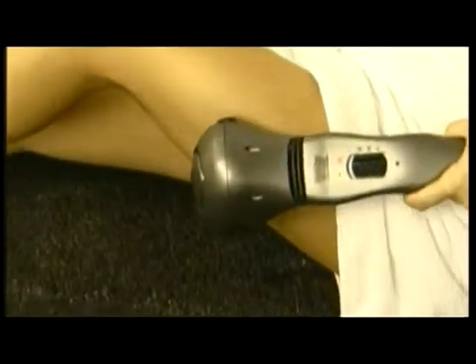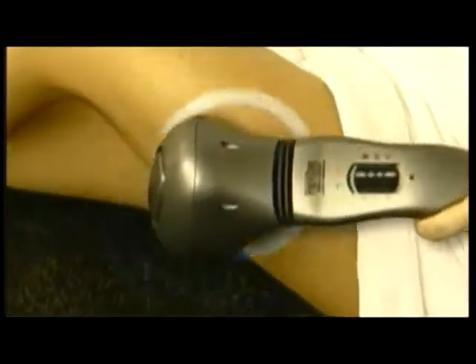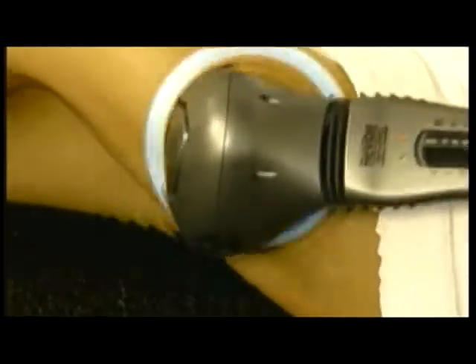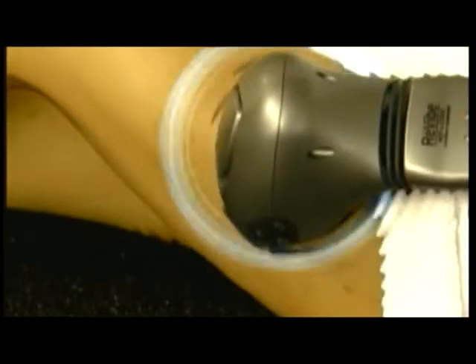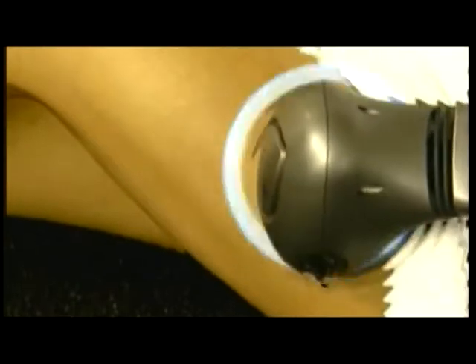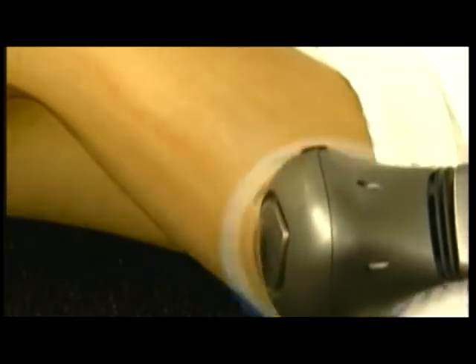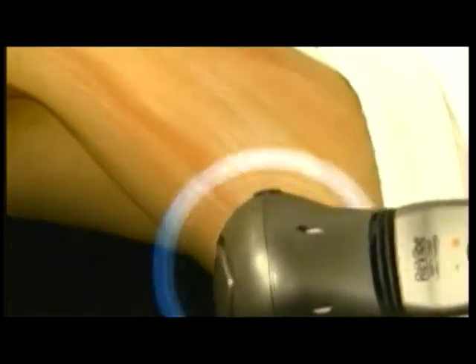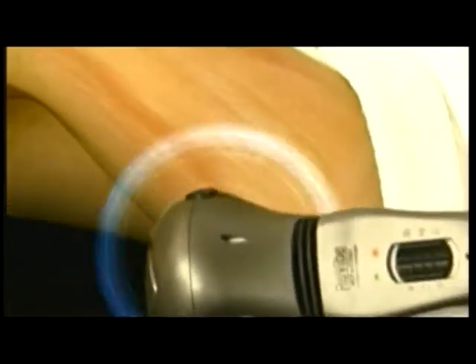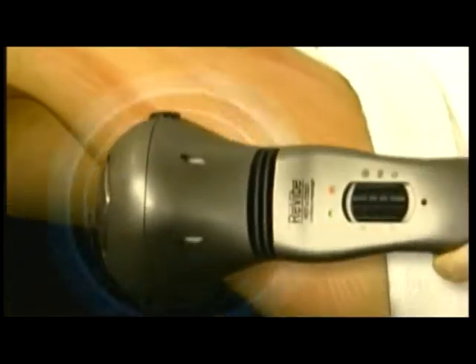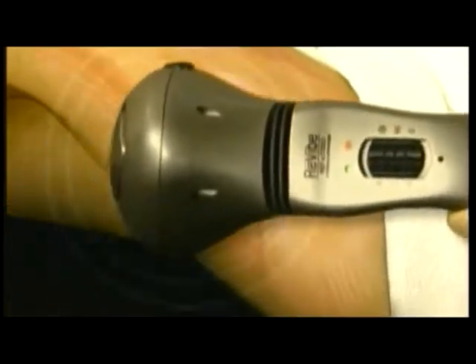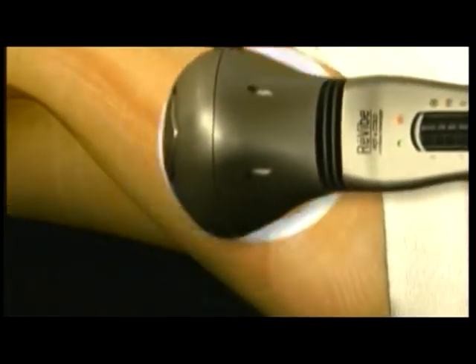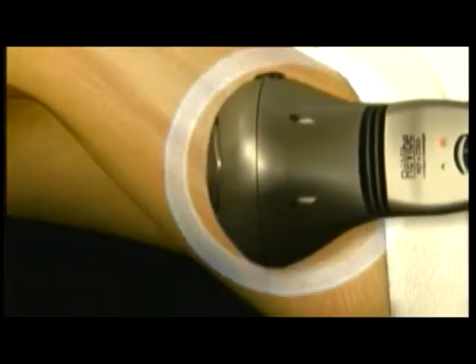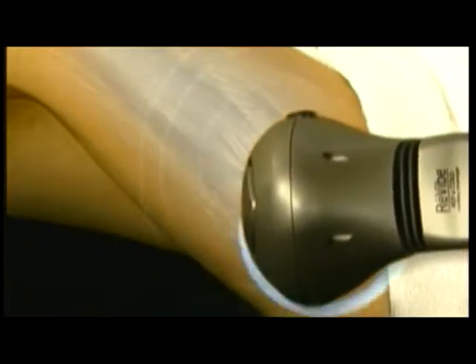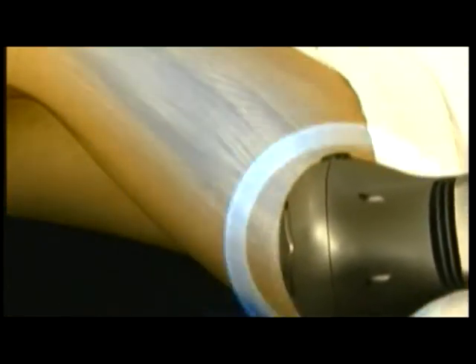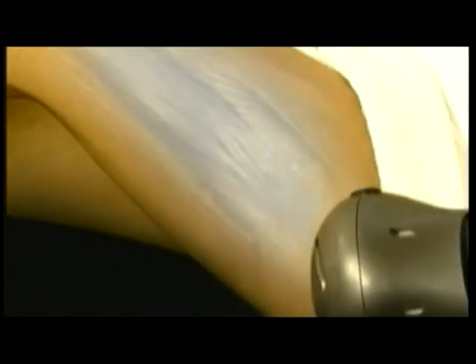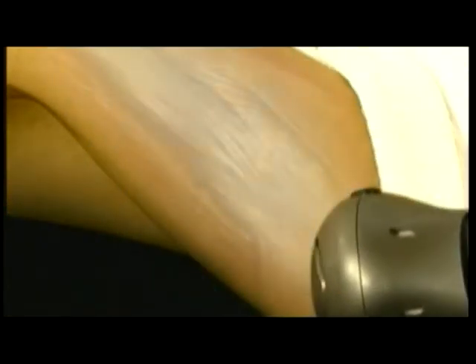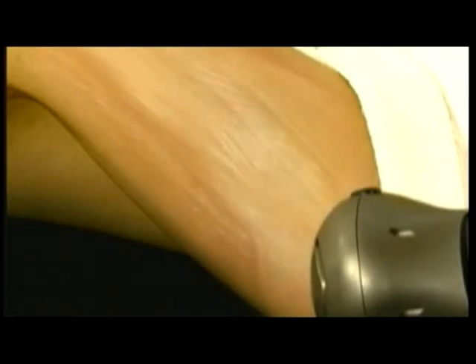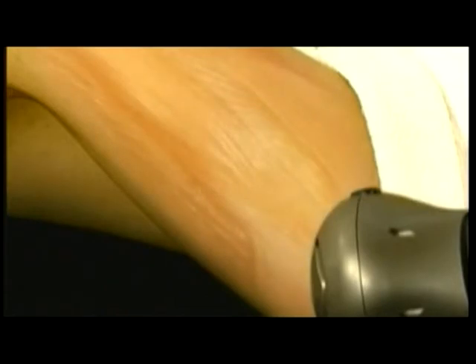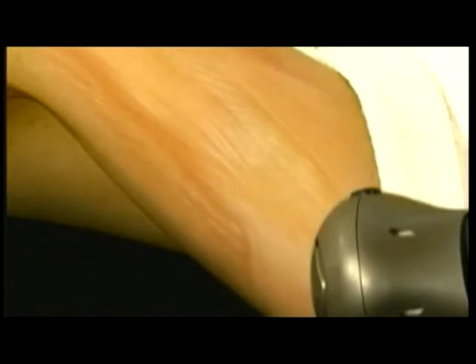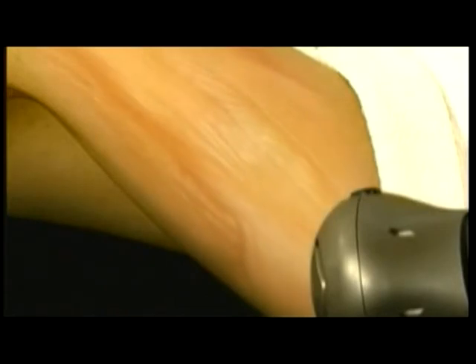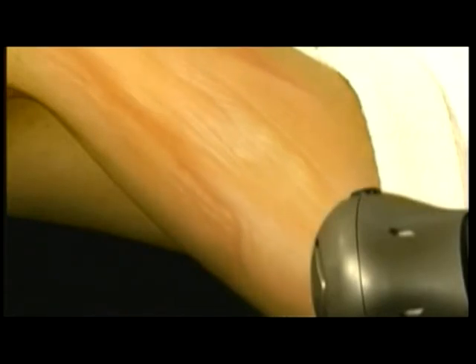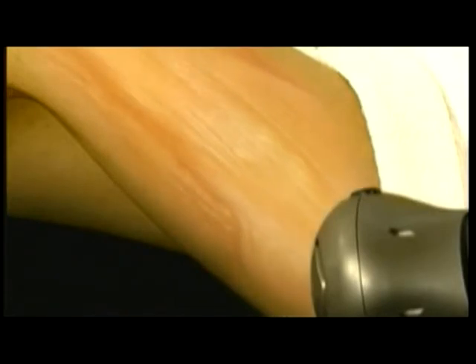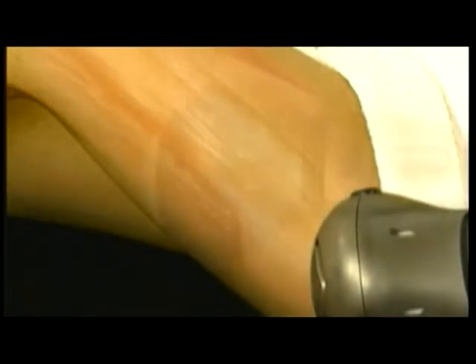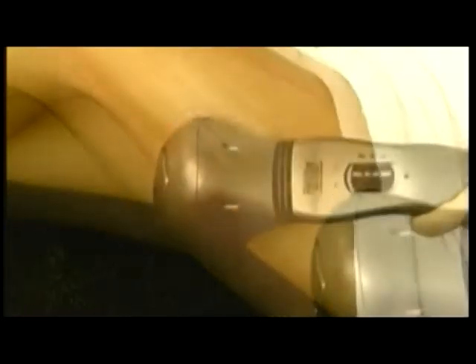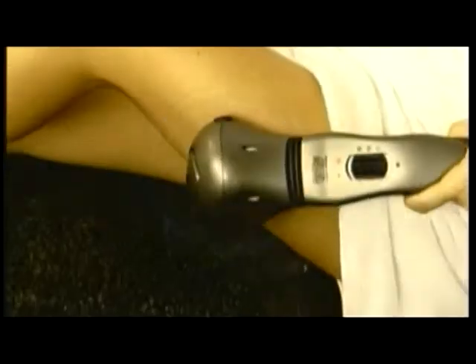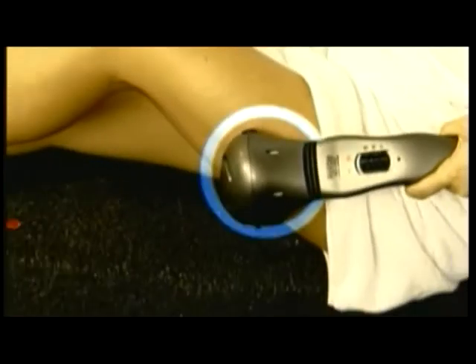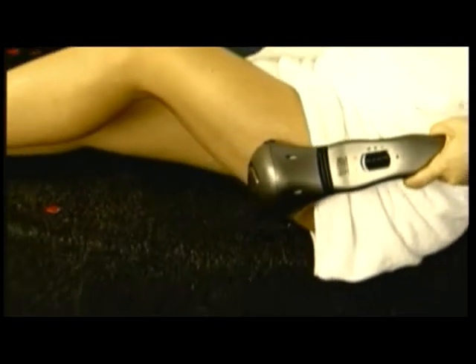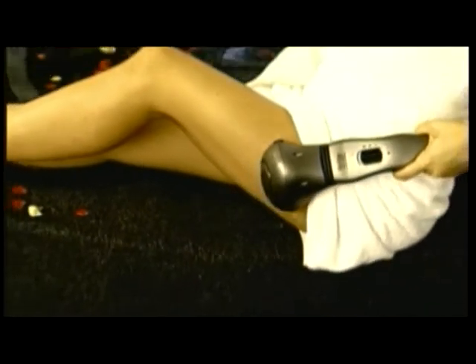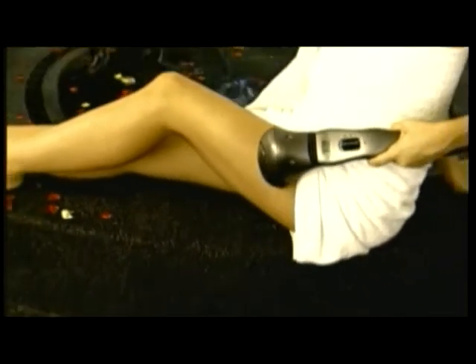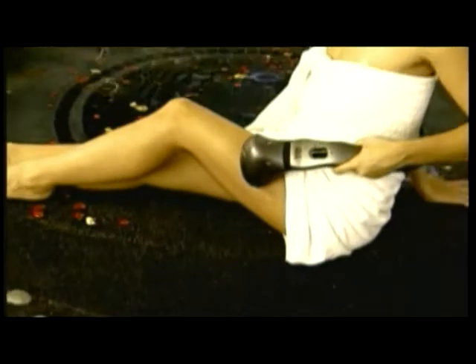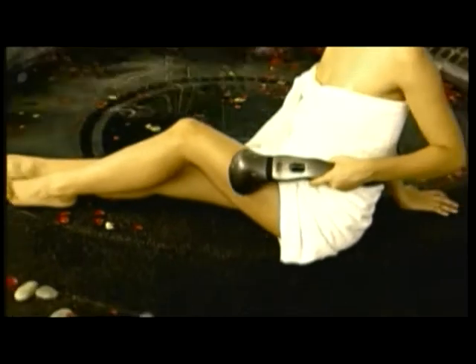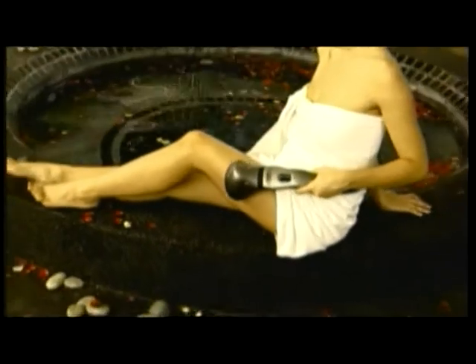Flick the switch and in a matter of seconds, the Revive transforms itself into an invigorating ice massager. Its icy arctic core penetrates deep into your muscles, reducing swelling and inflammation, giving instant relief to your strained and overworked body.